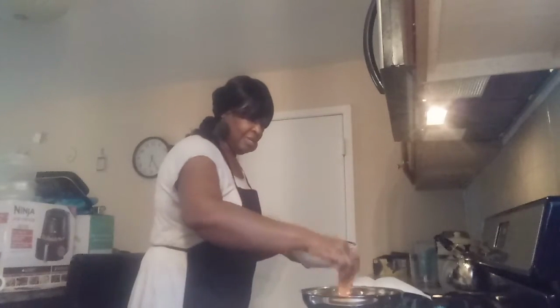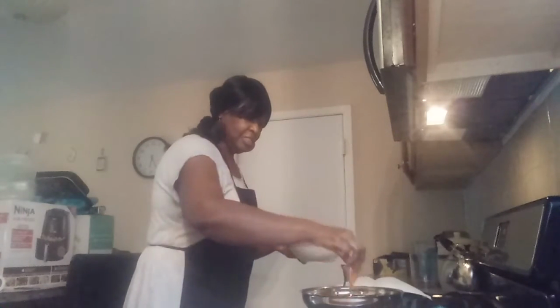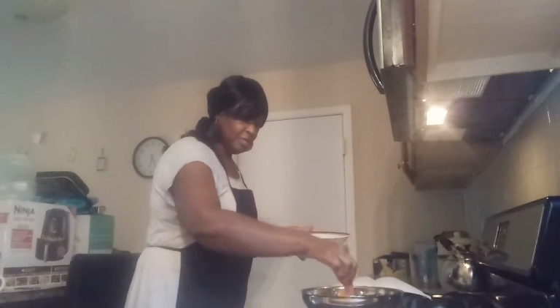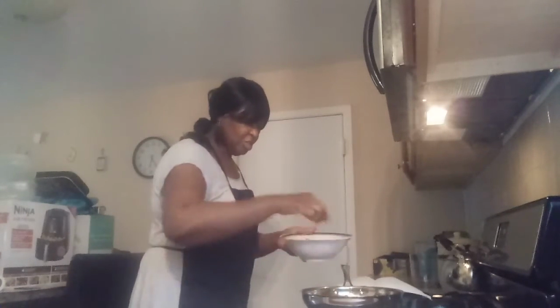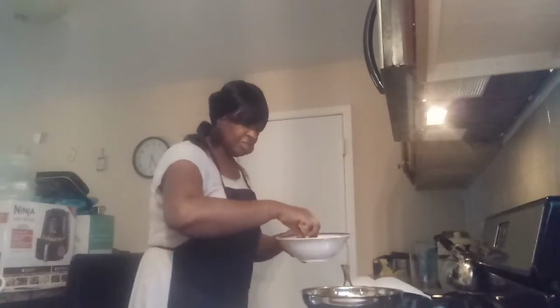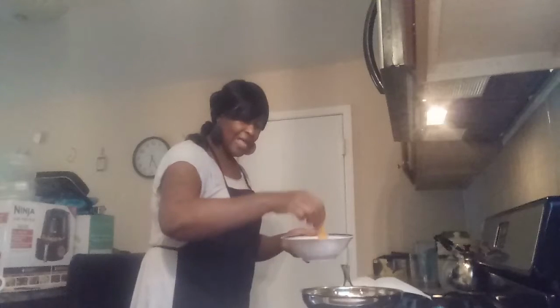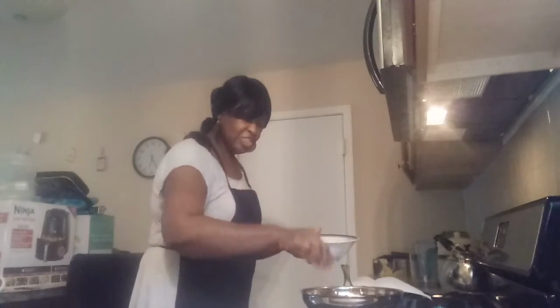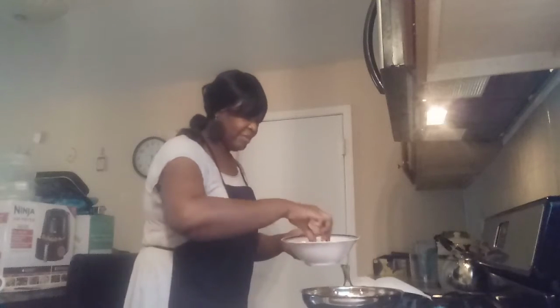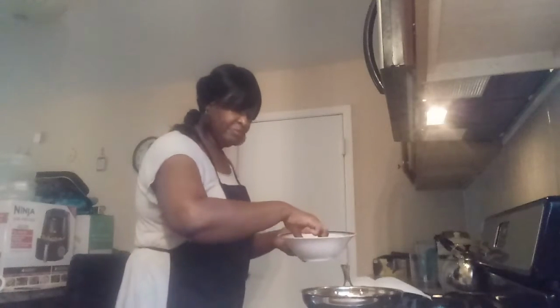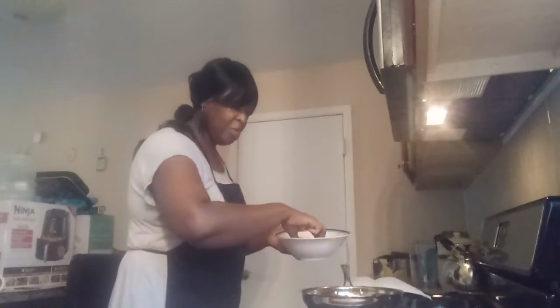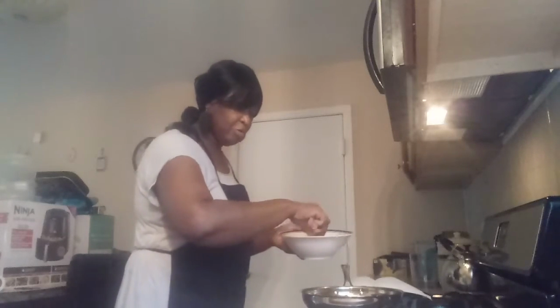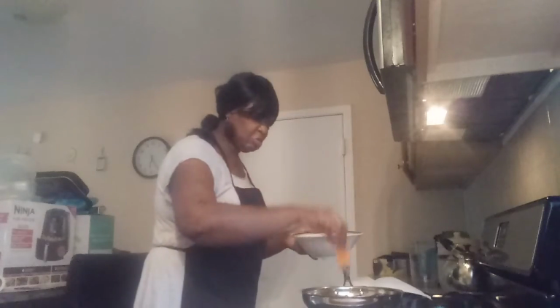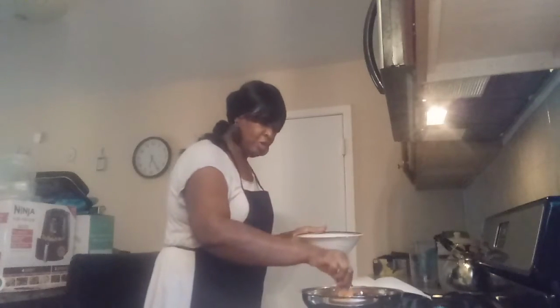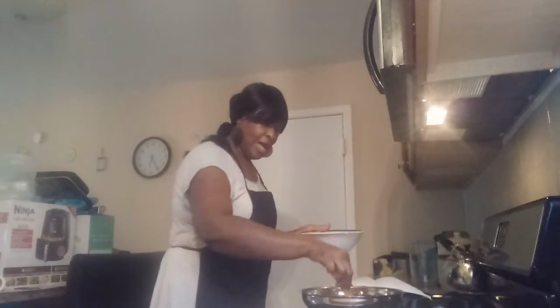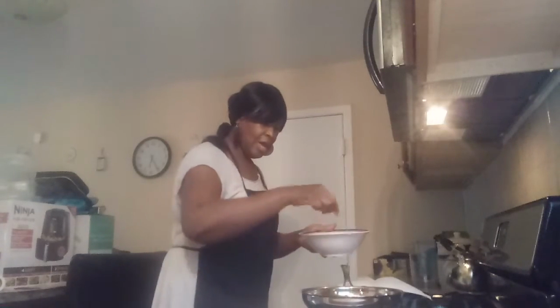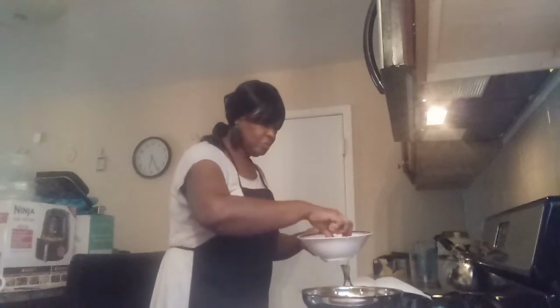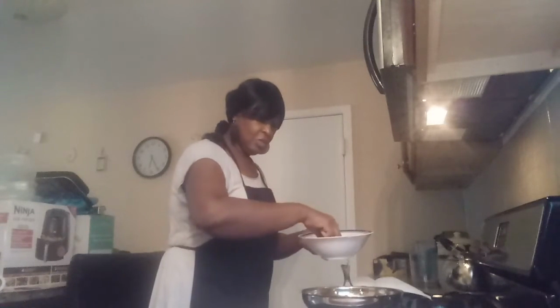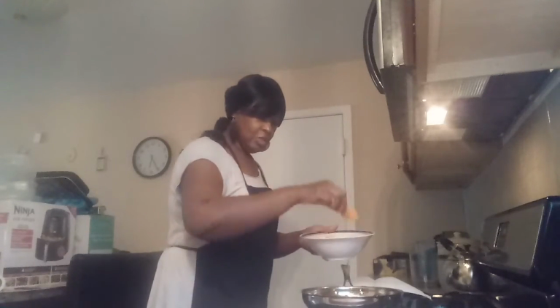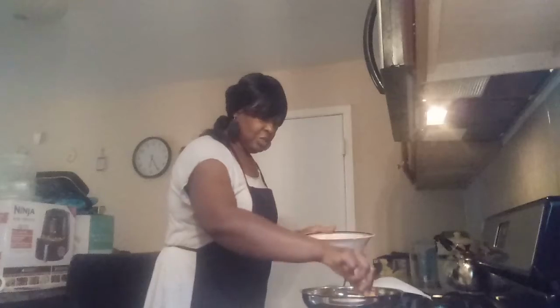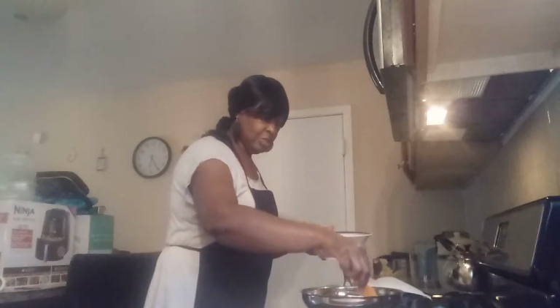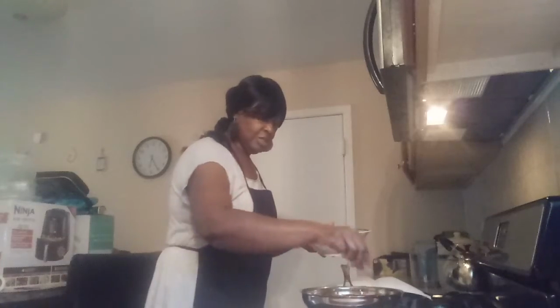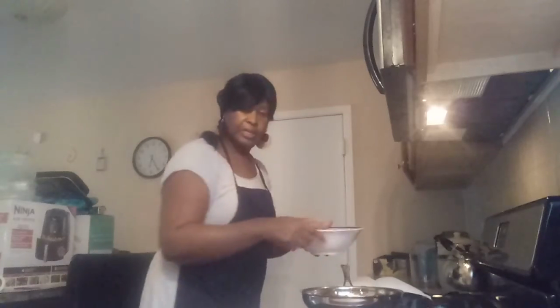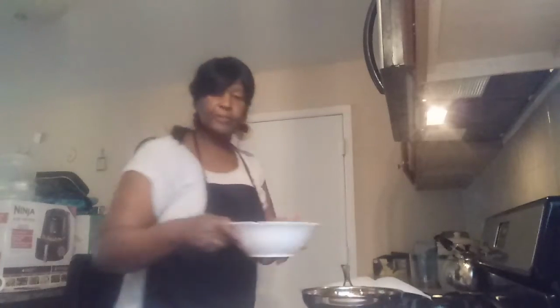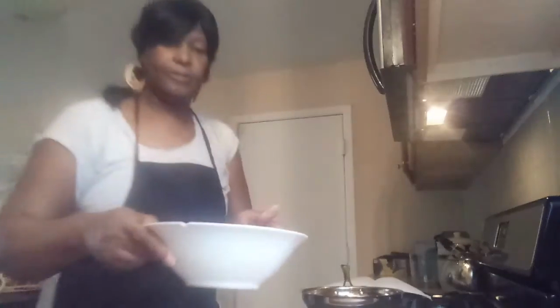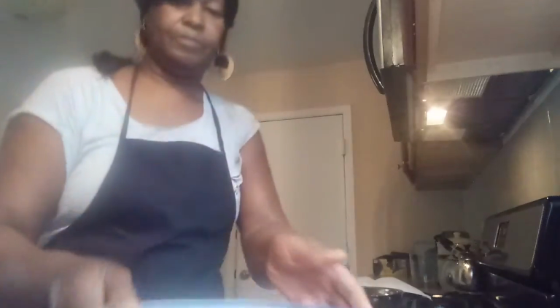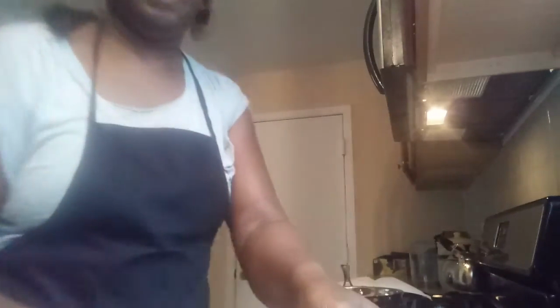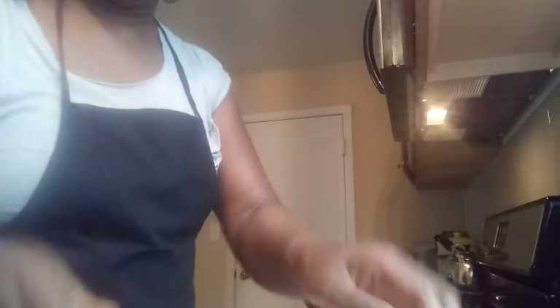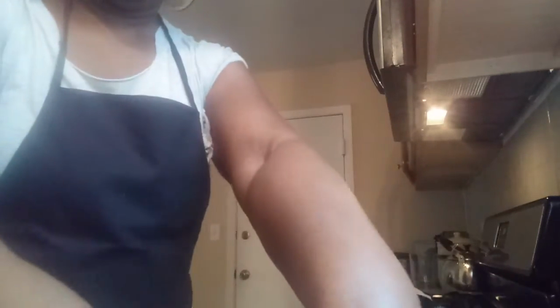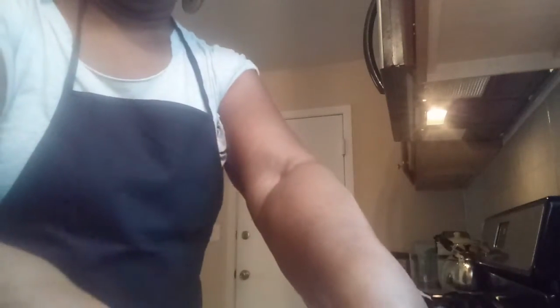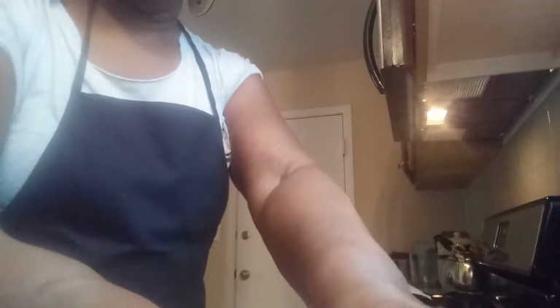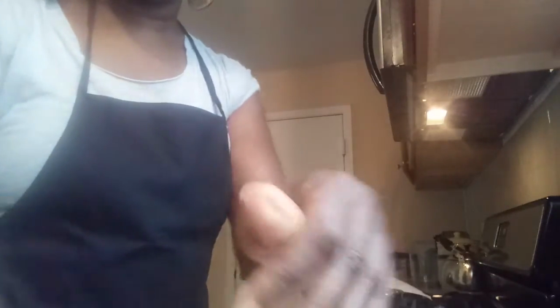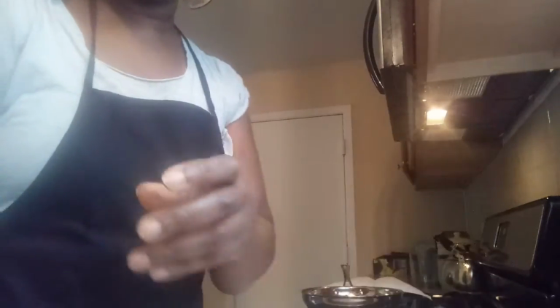It's a good side dish, like for hamburgers or hot dogs. And it's quick, too.